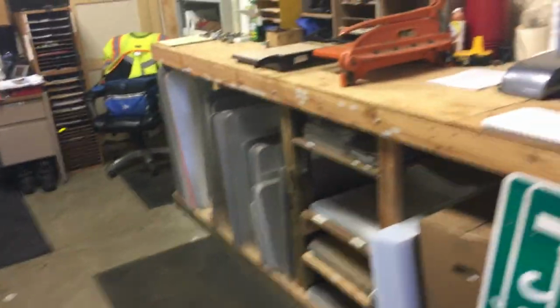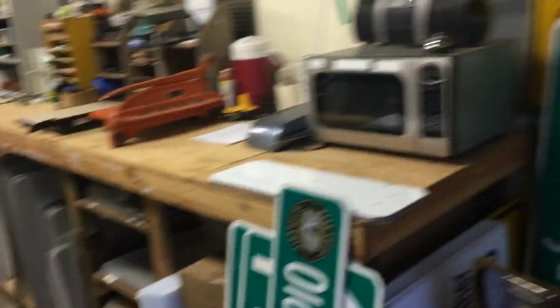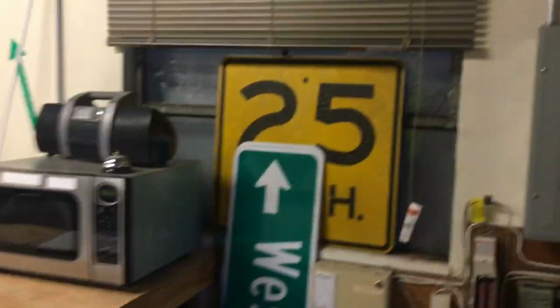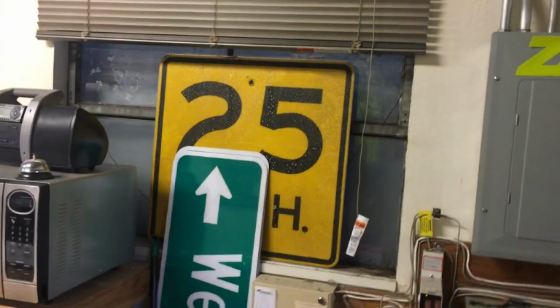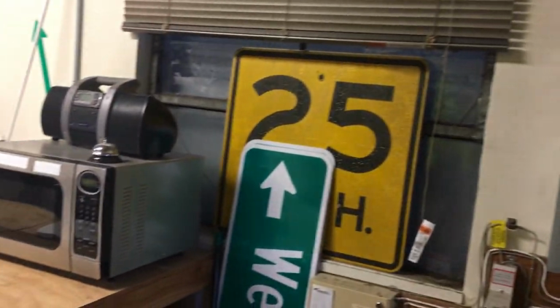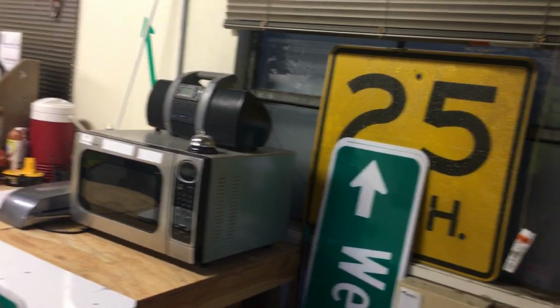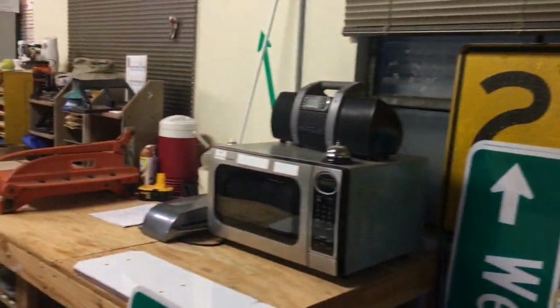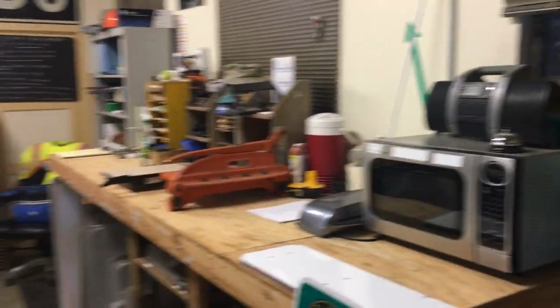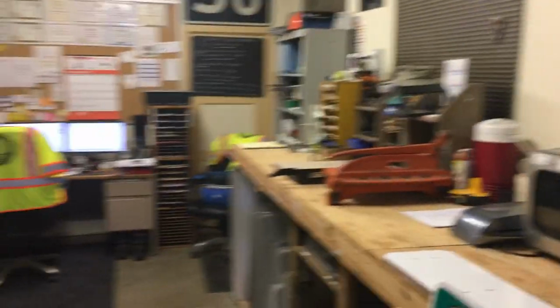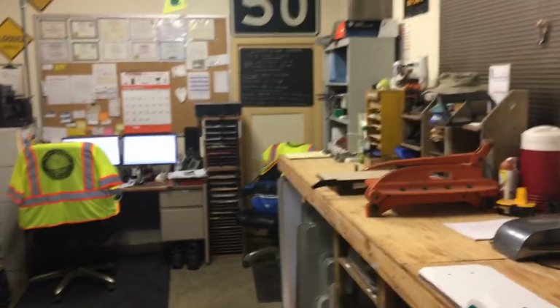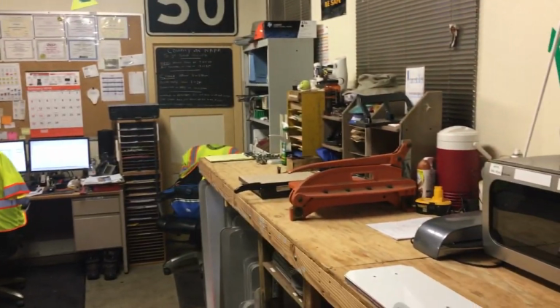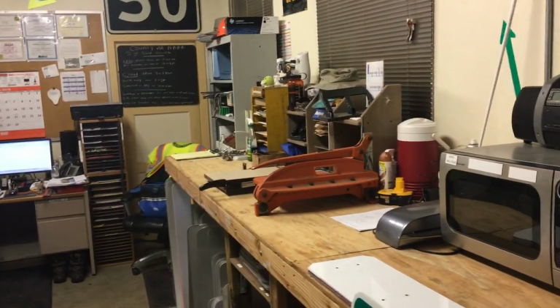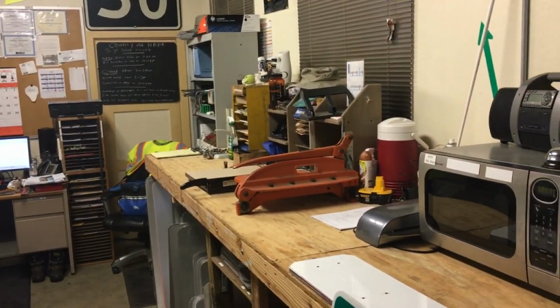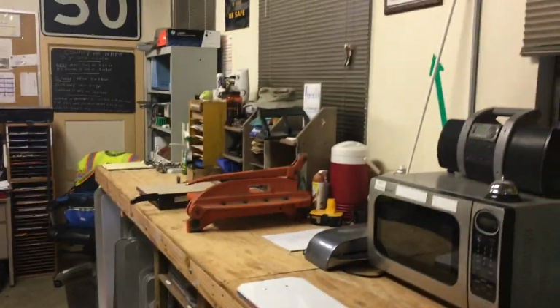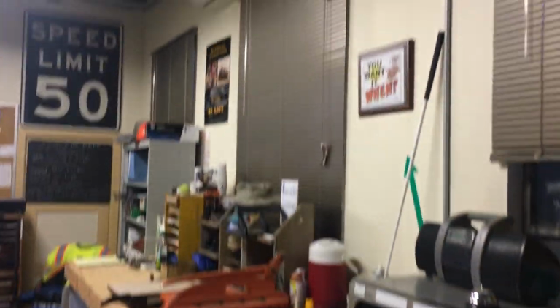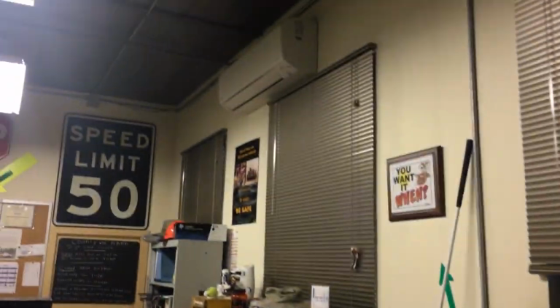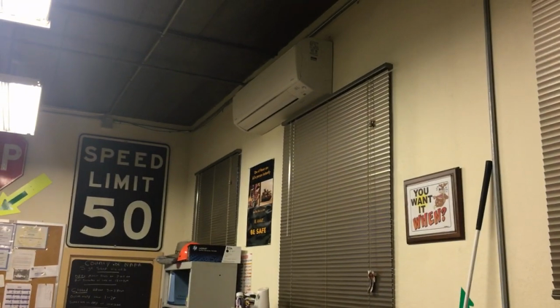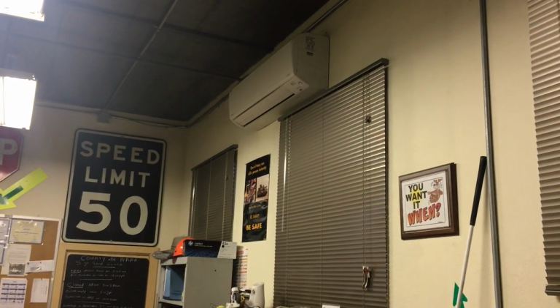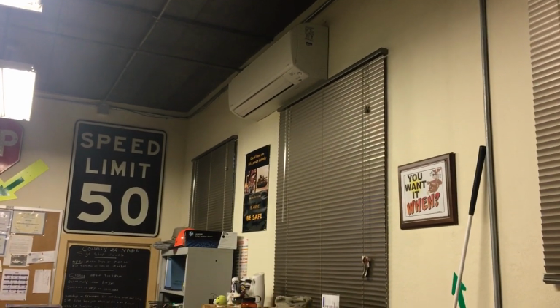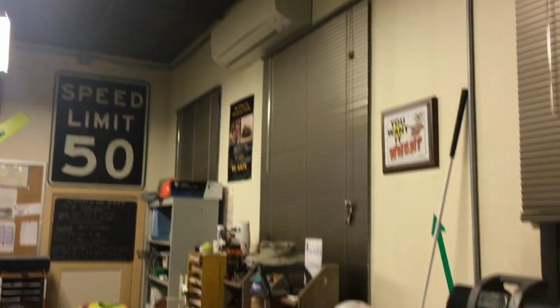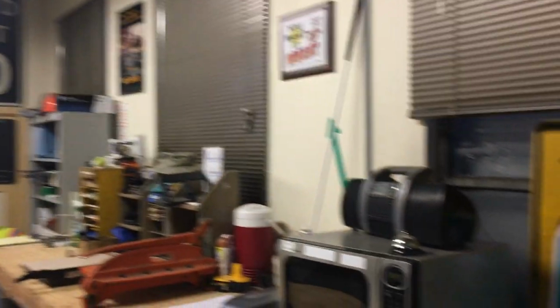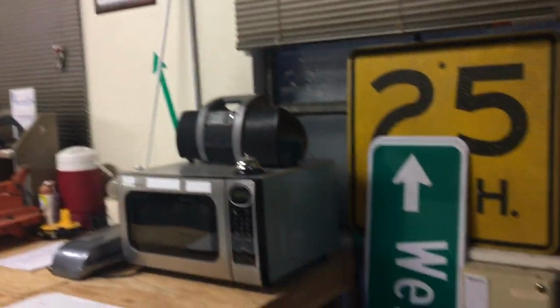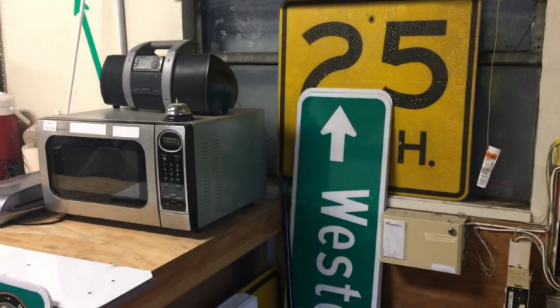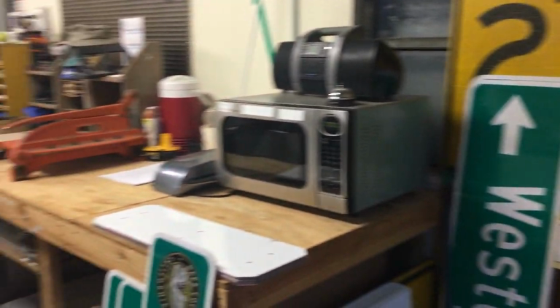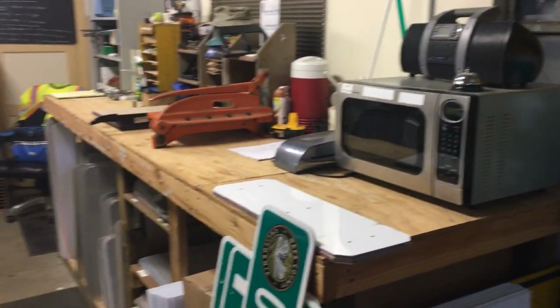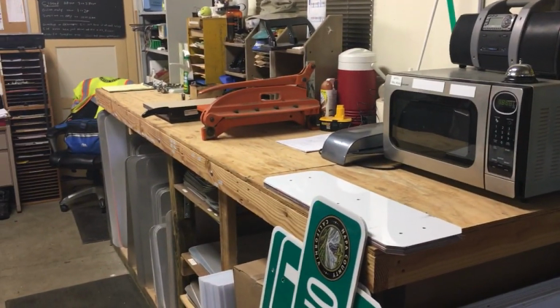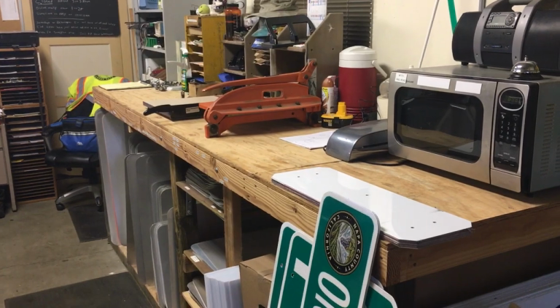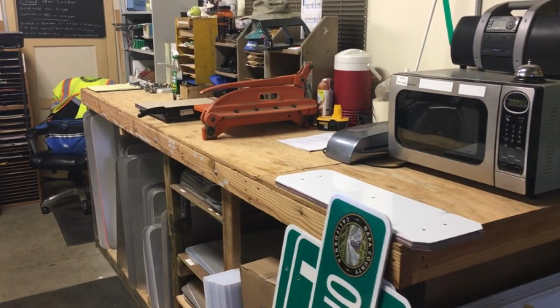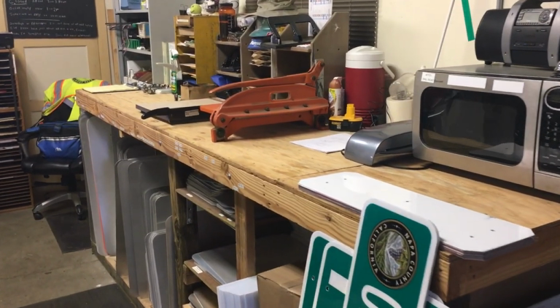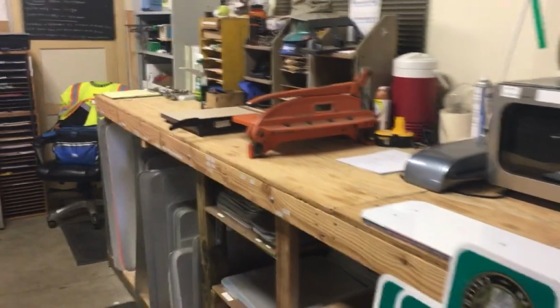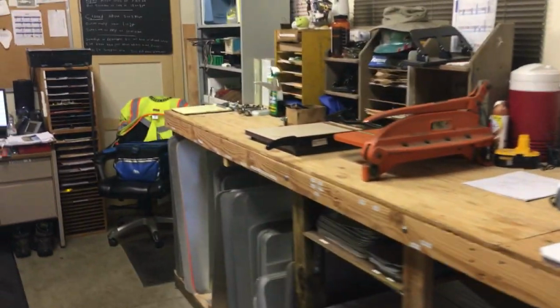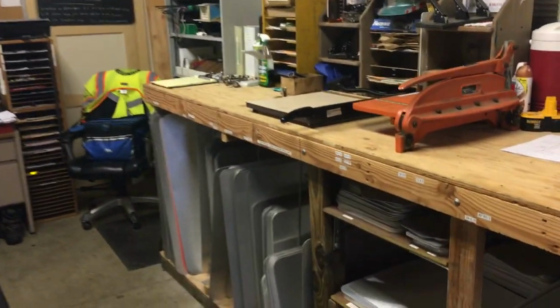Alright, this is the entrance to the shop. It's a little county building — it's probably been here 60 years. It's pretty old. There's a little air conditioner unit up there and a heater; works out pretty good. Here's the front part of the shop. I have a little workbench where I can do some miscellaneous projects.